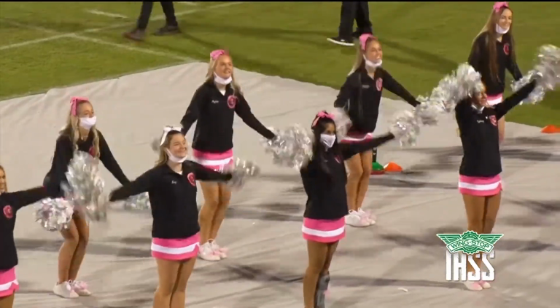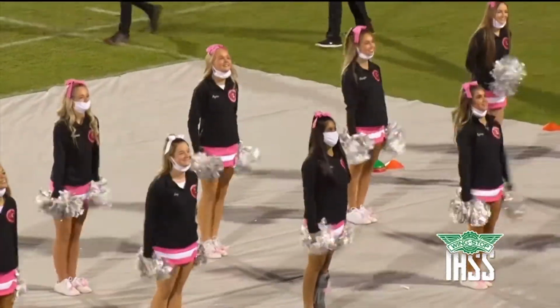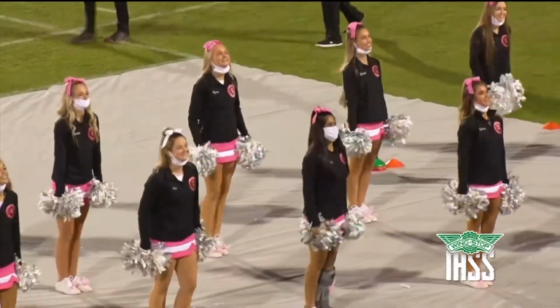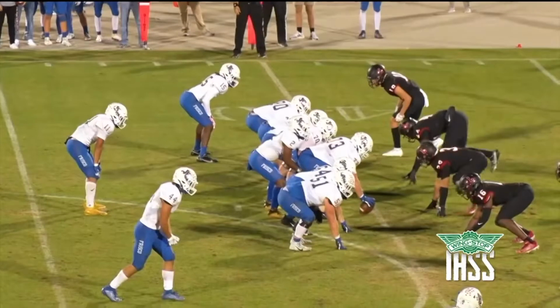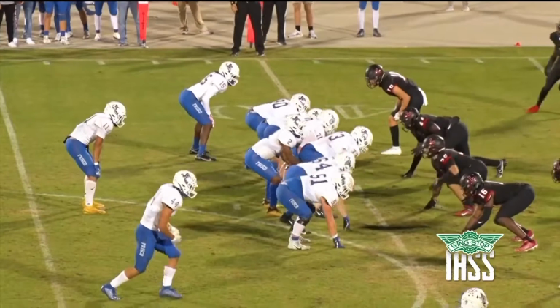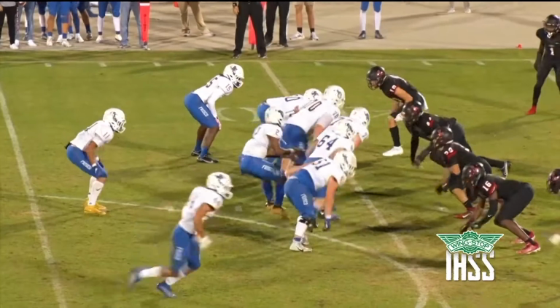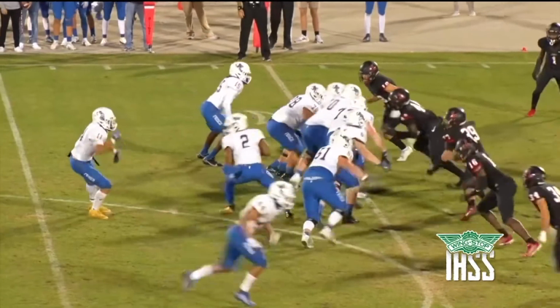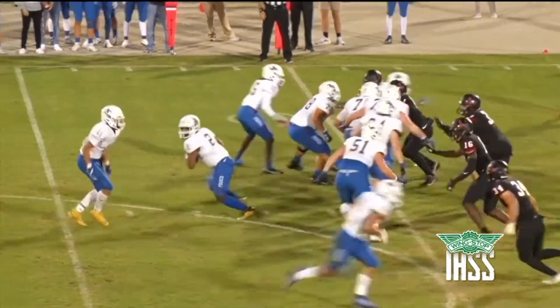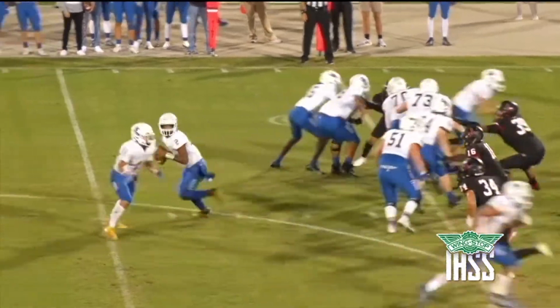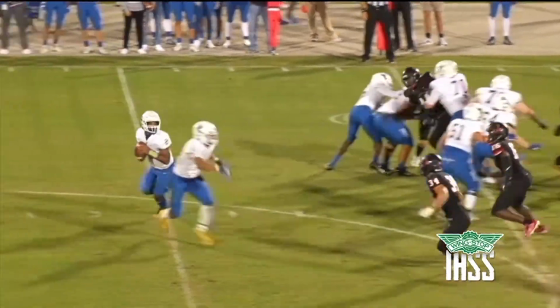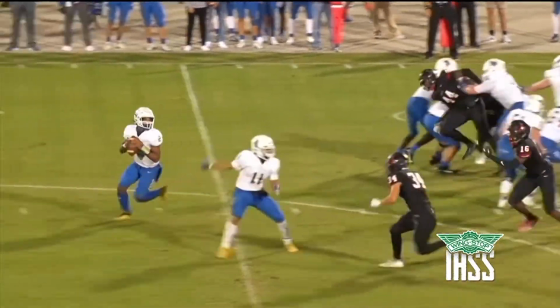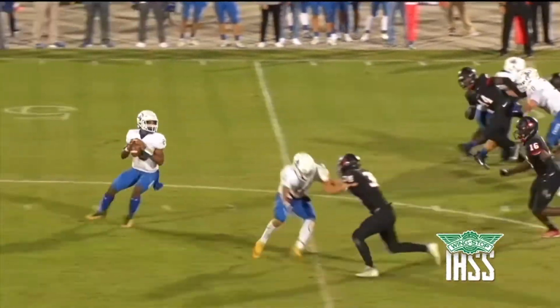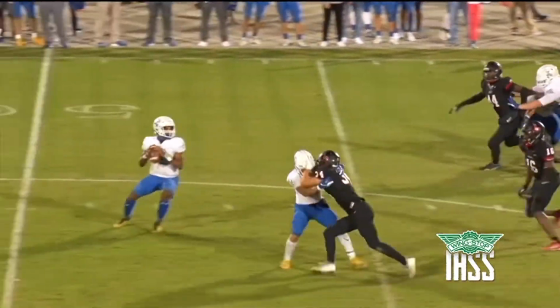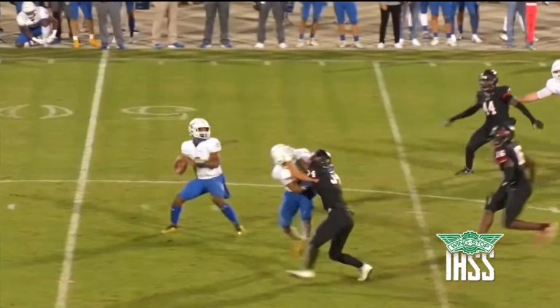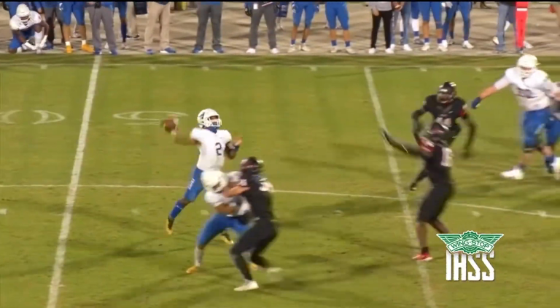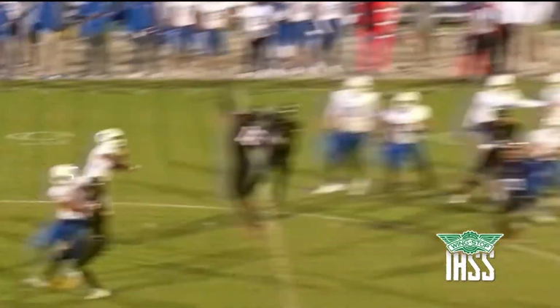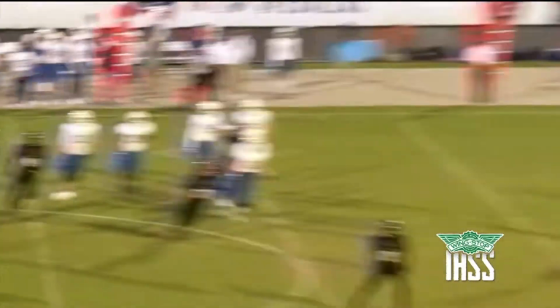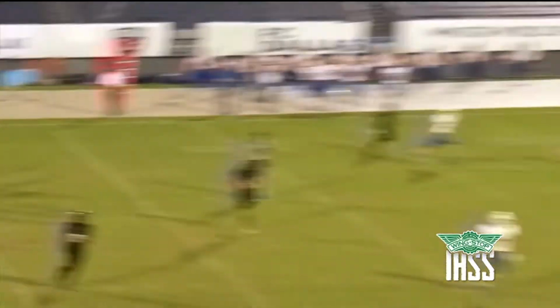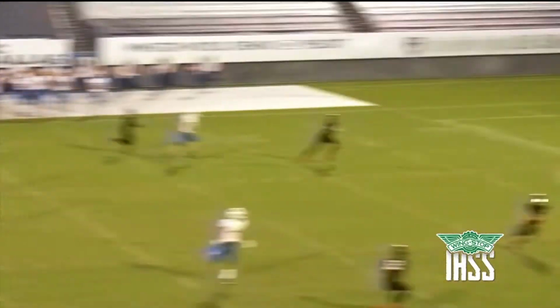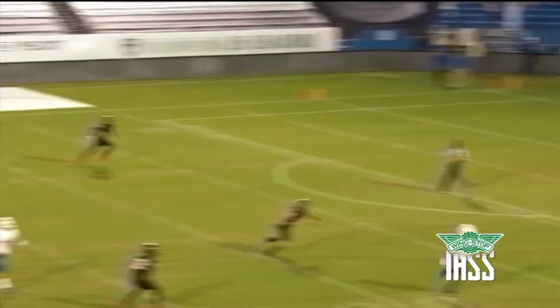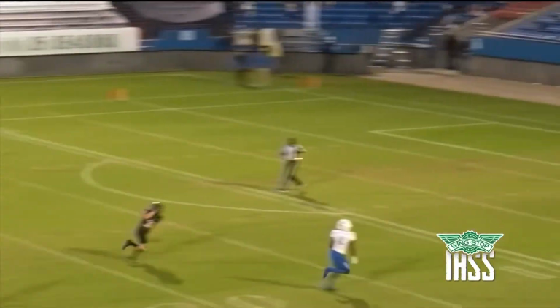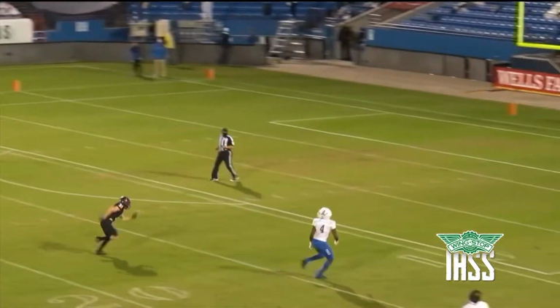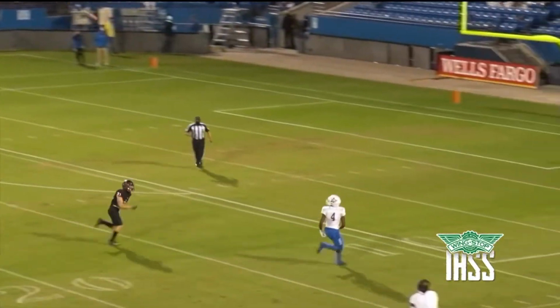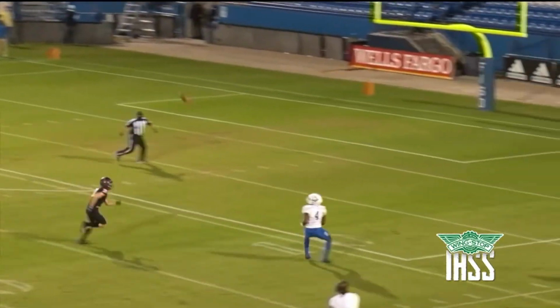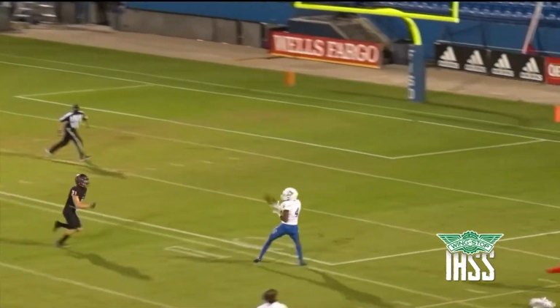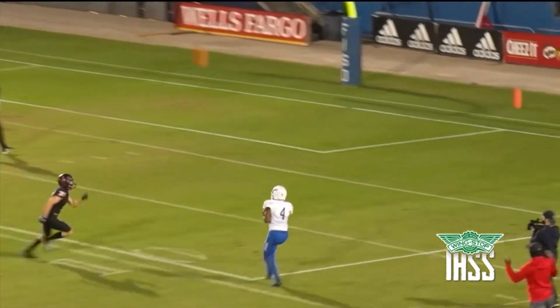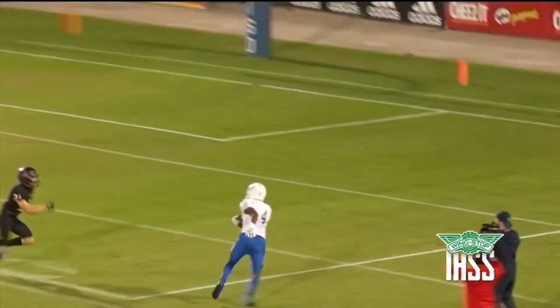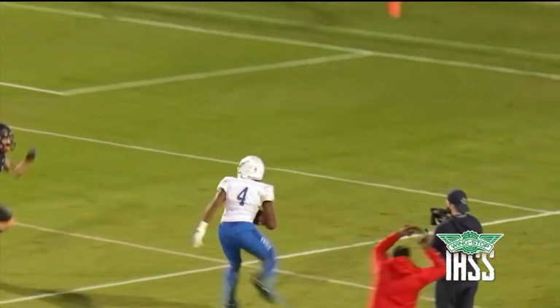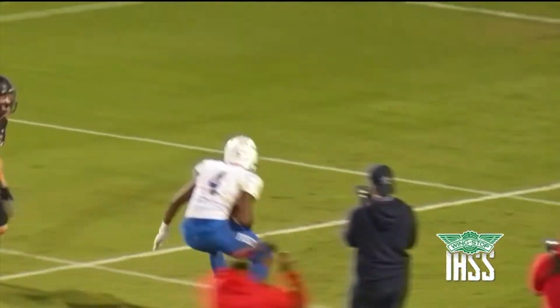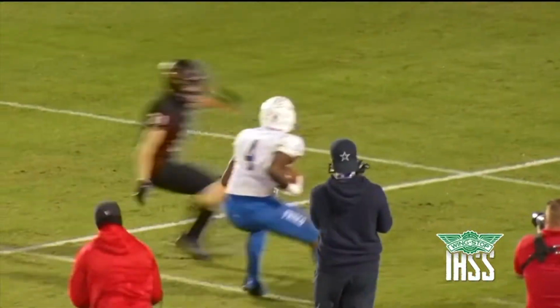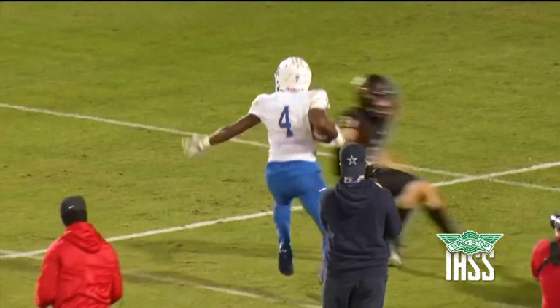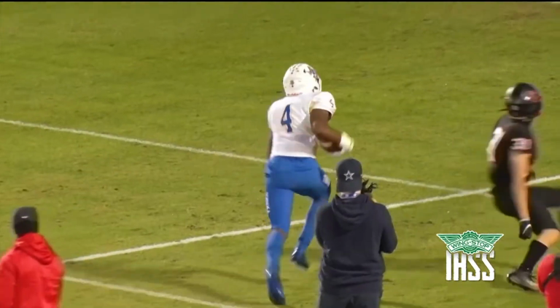Moving forward to the second quarter now — Frisco driving again, and how does a player this good get this open? Chase Lowry all by himself for the touchdown.